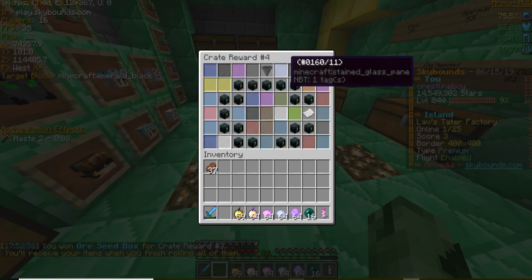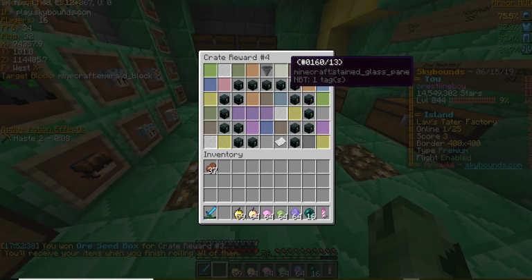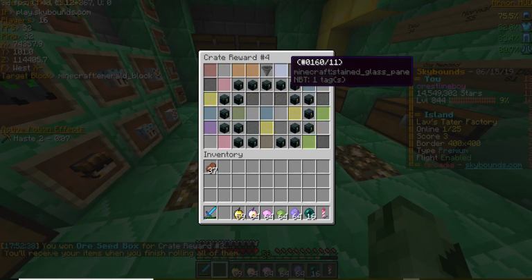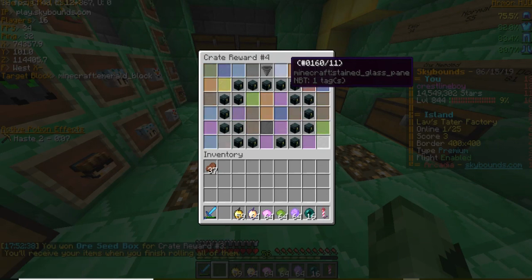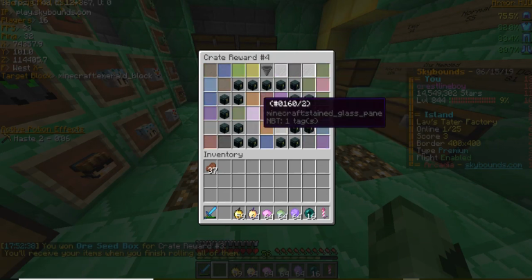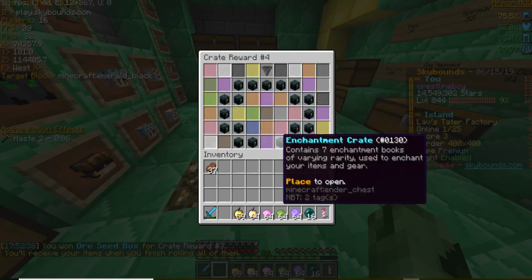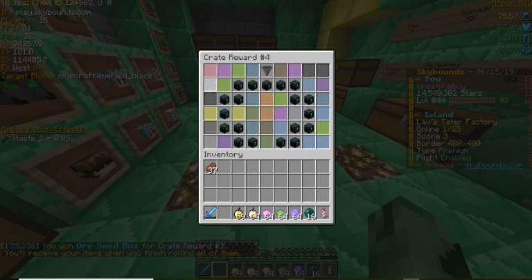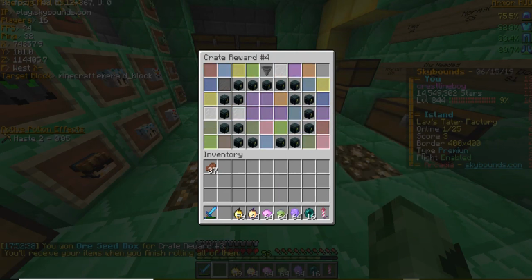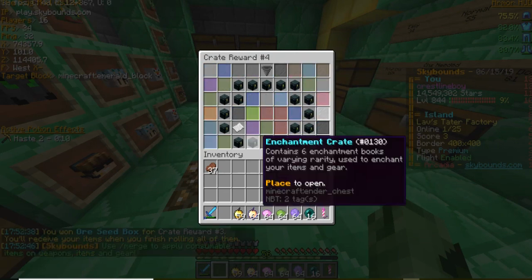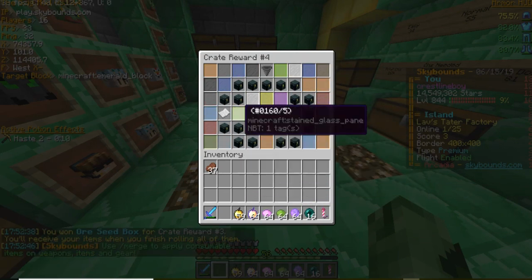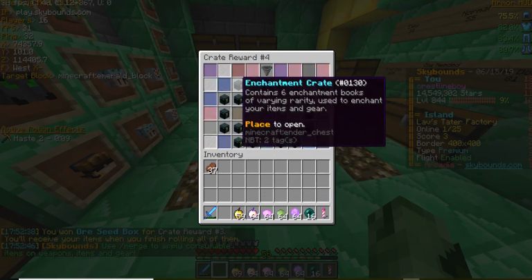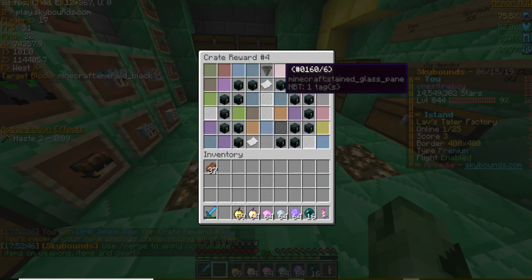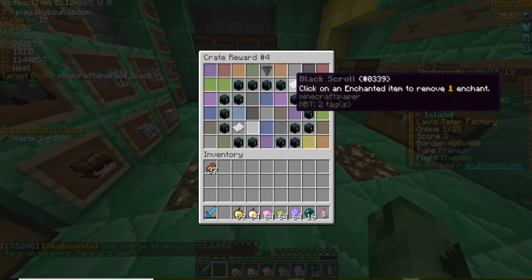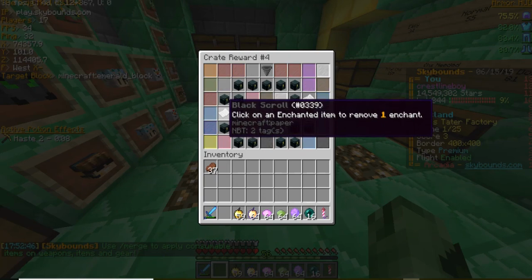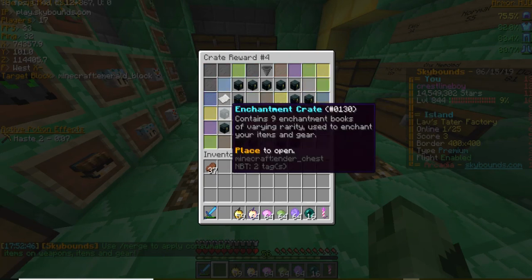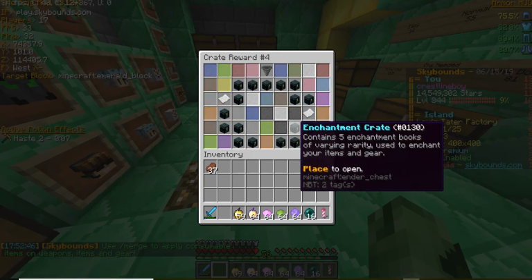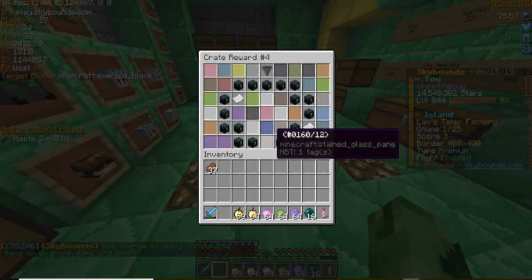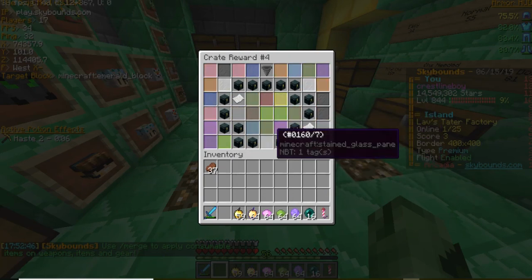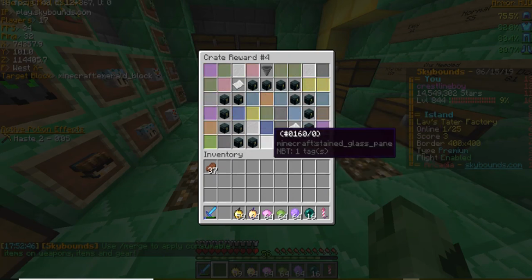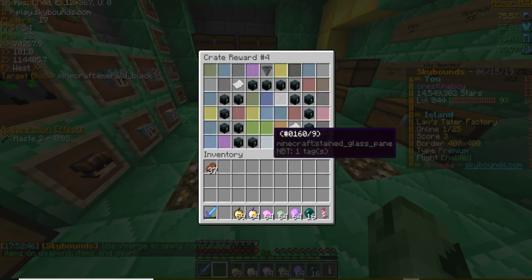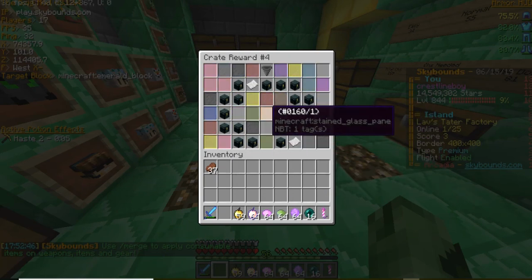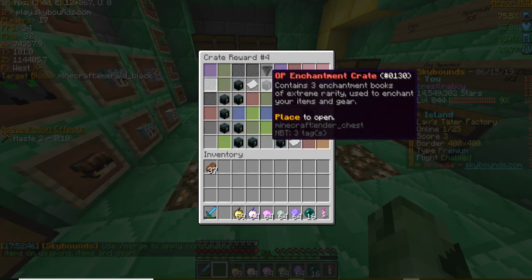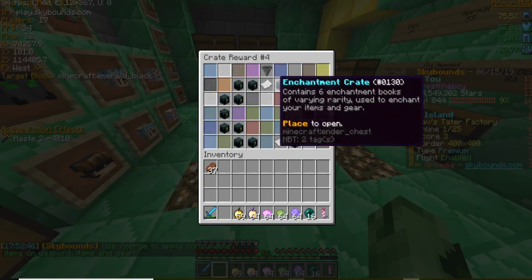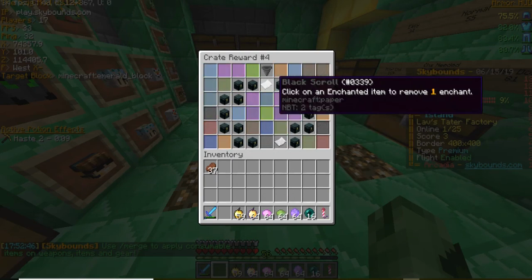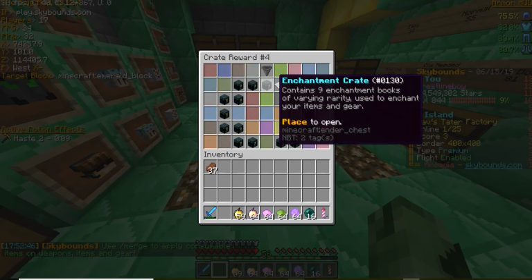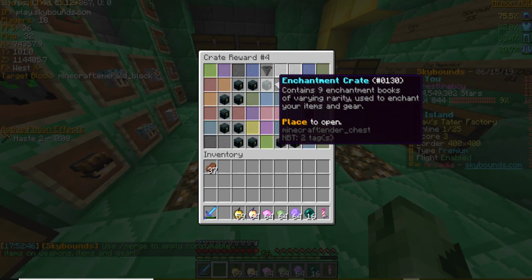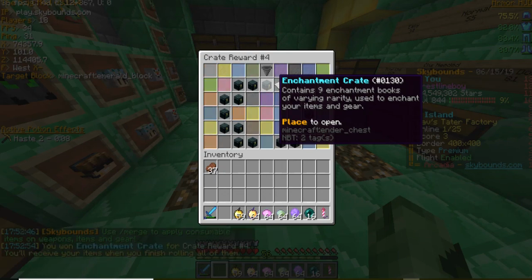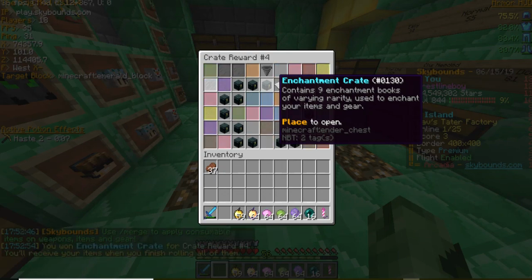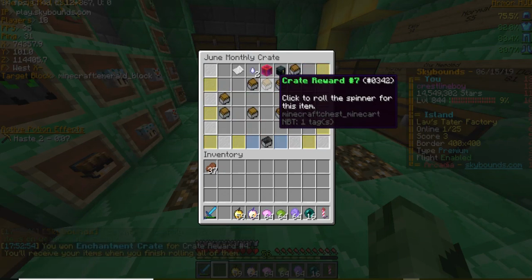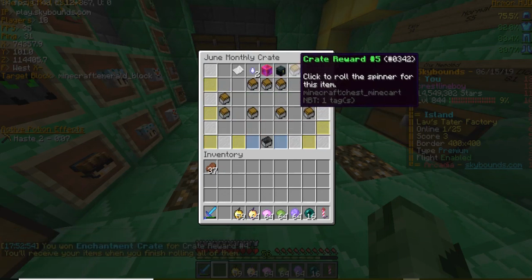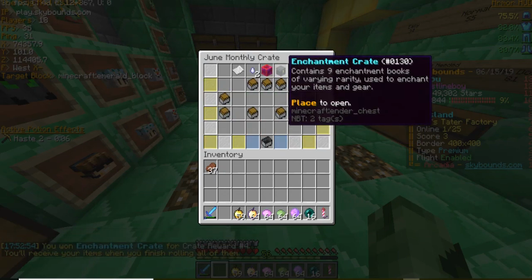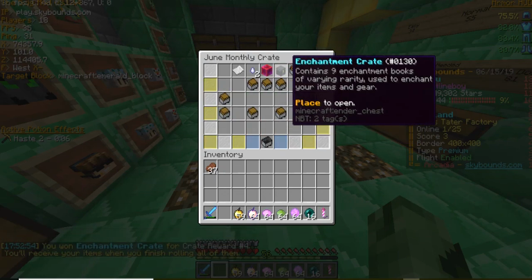Number four looks like enchant crates, and then there's a piece of paper — it's a black scroll, which you use to disenchant items. Come on, black scroll, black scroll... oh, we're one off the black scroll. Aw.